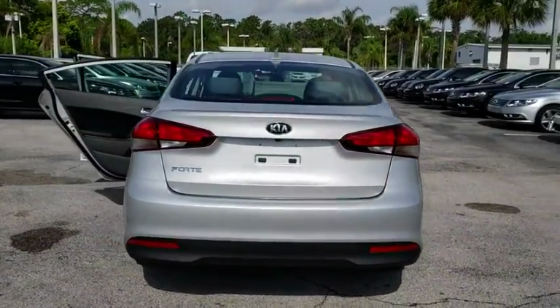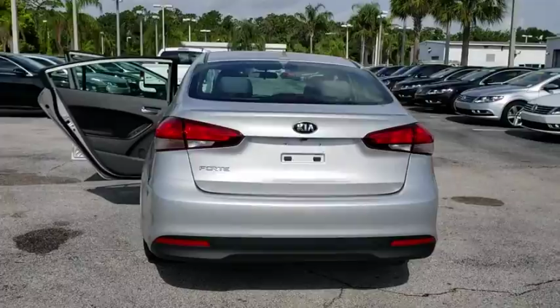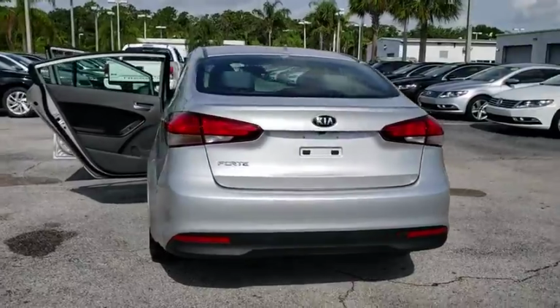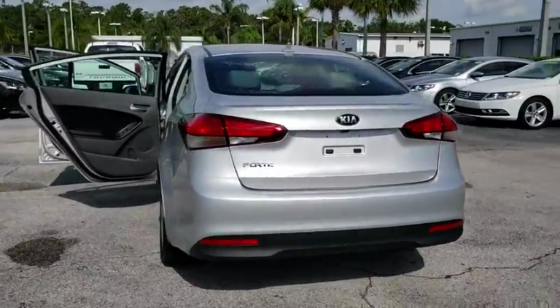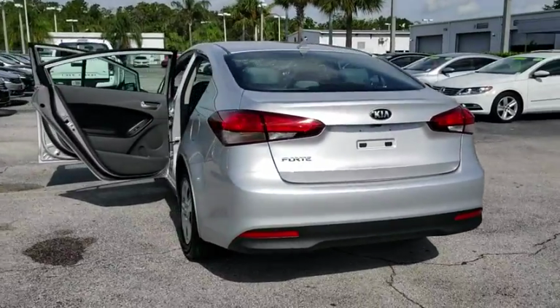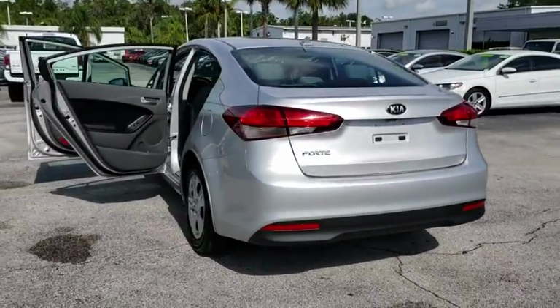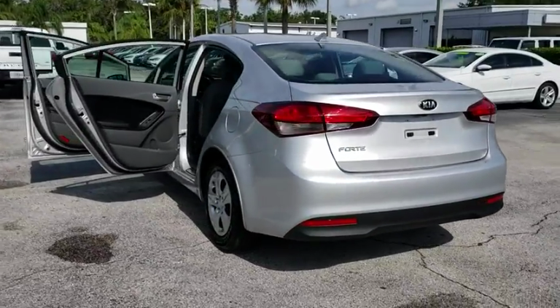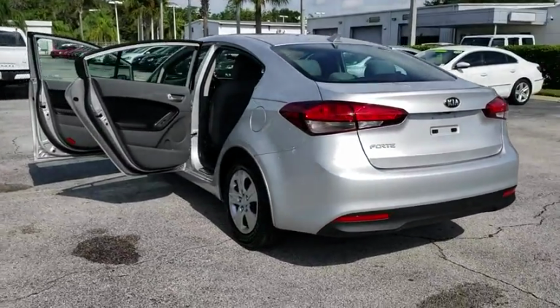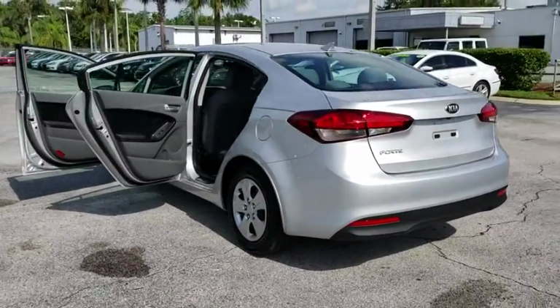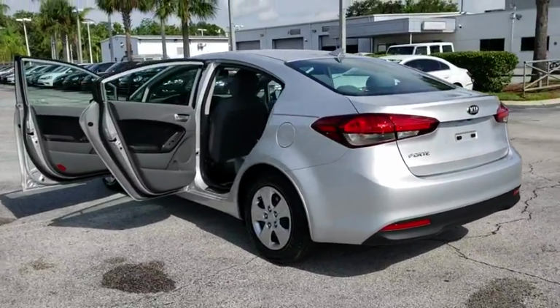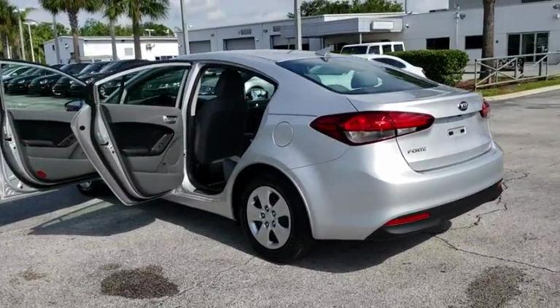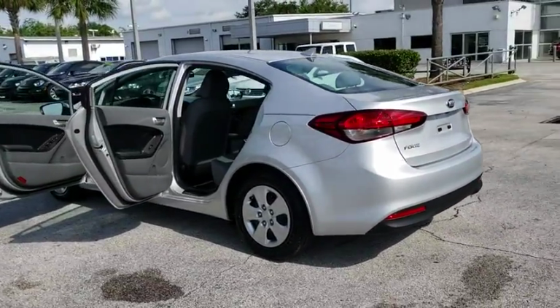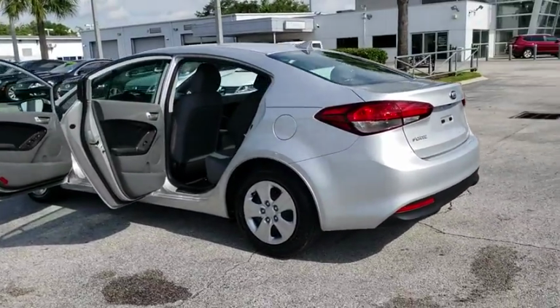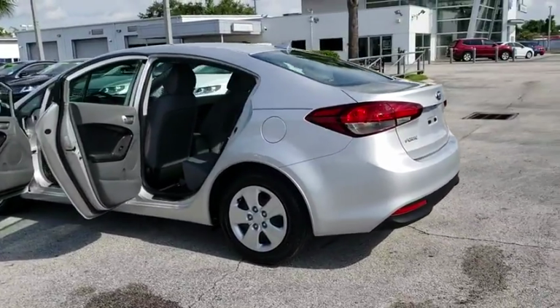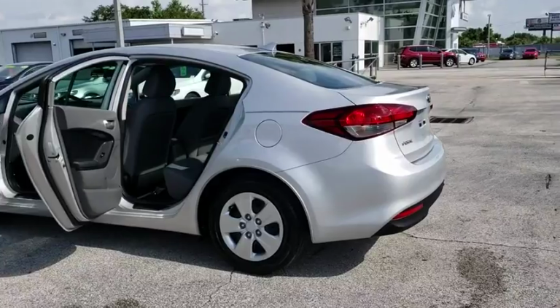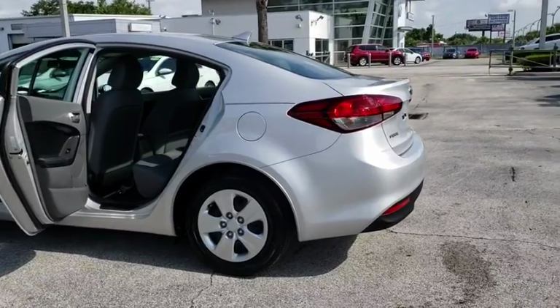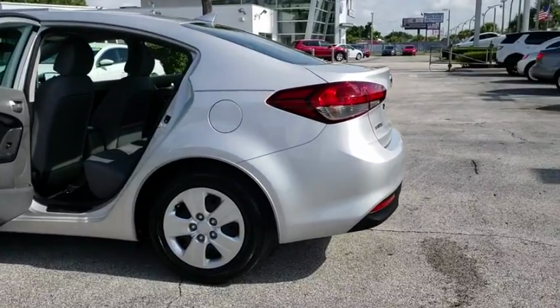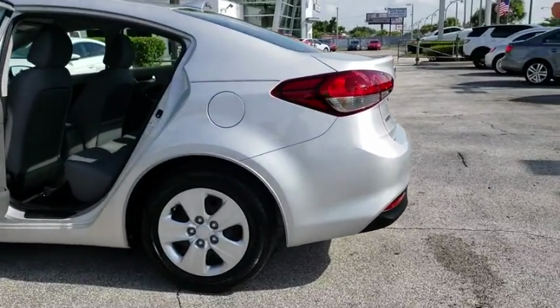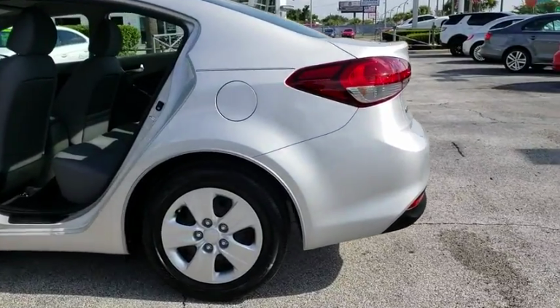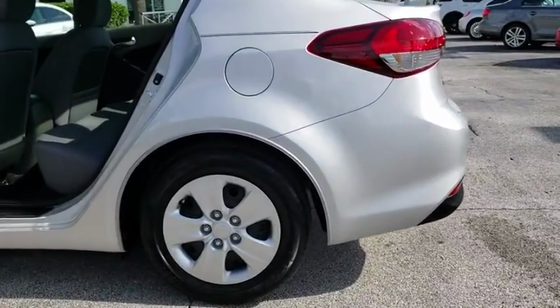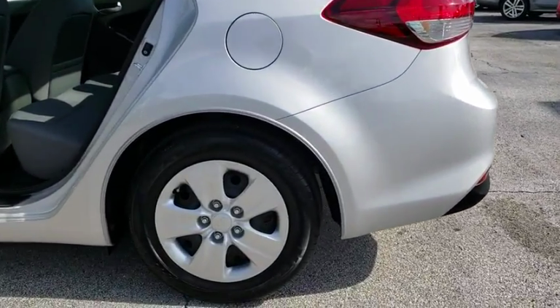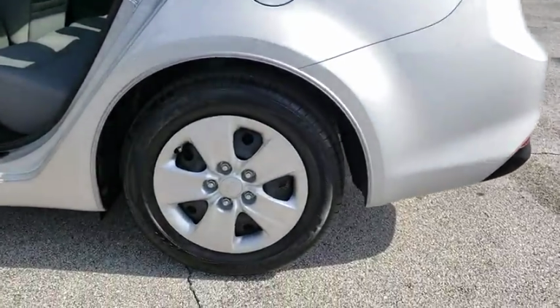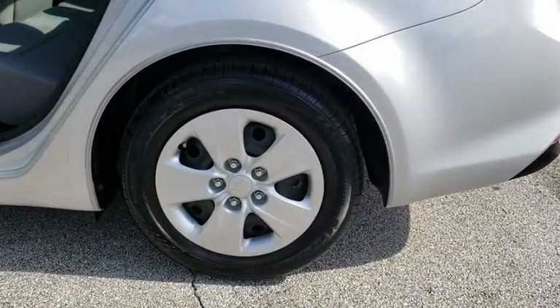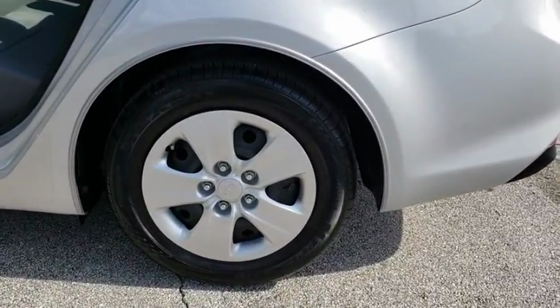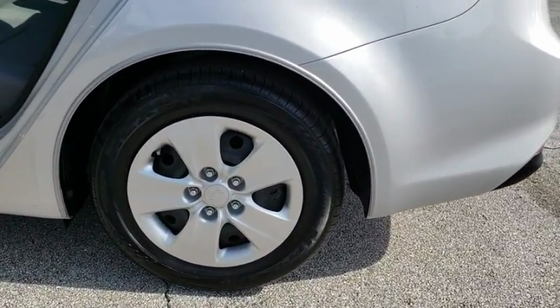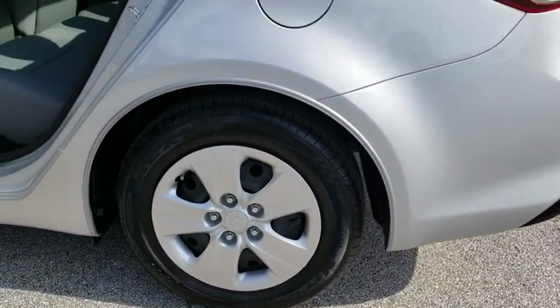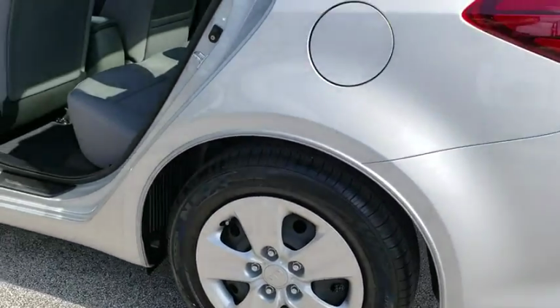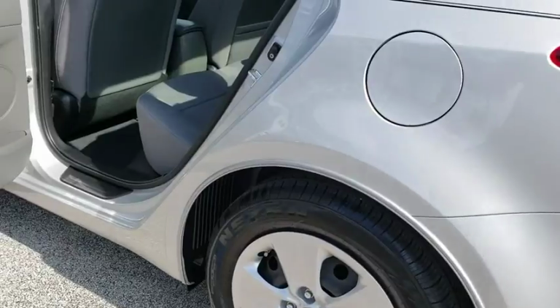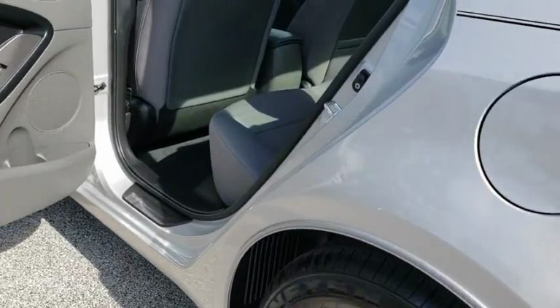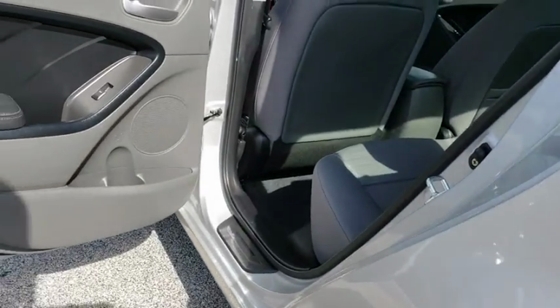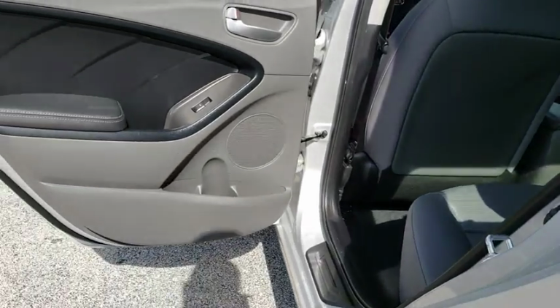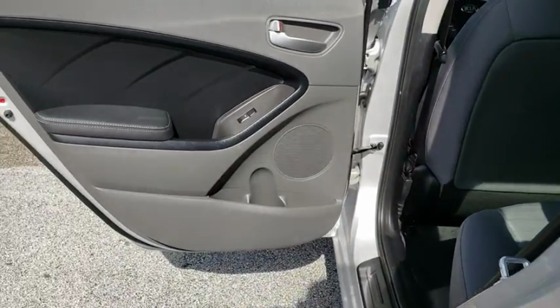Traction control, leather-wrapped steering wheel, dual airbags, alloy wheels, power steering, one owner, four-wheel disc brakes, security system, power windows, electronic stability control, rear window defroster.